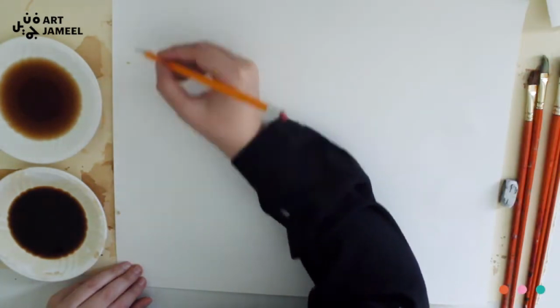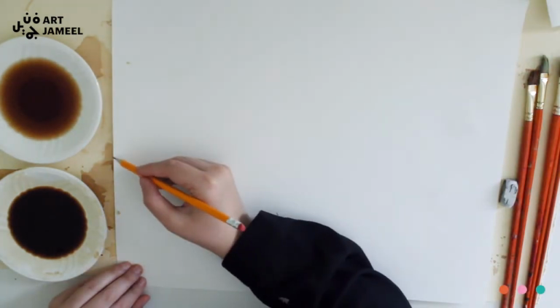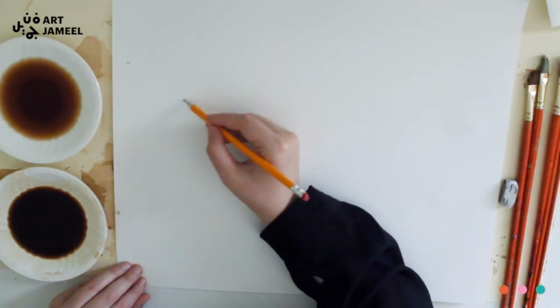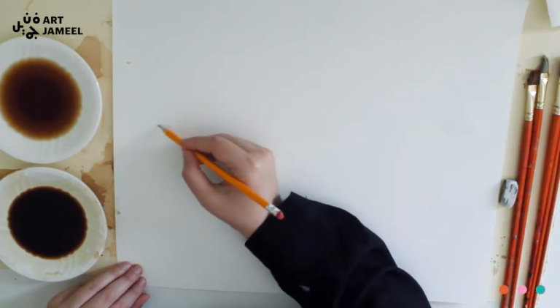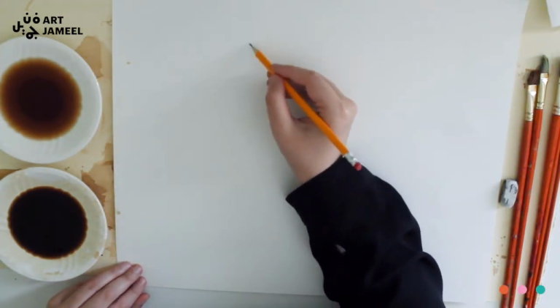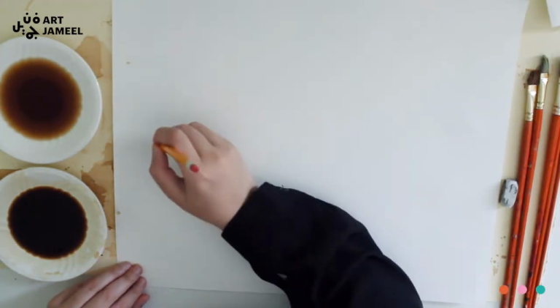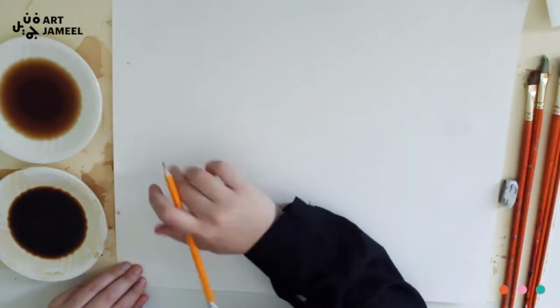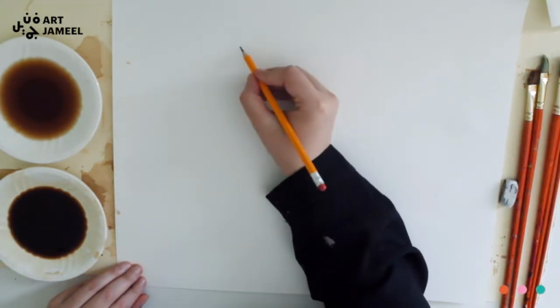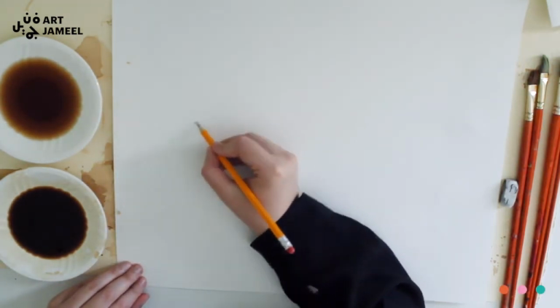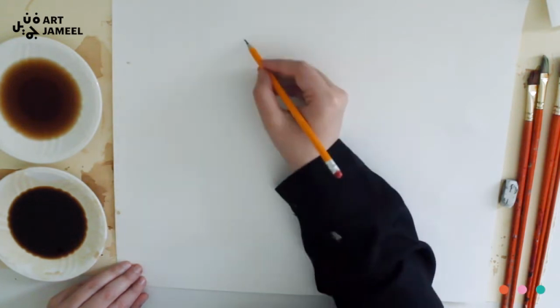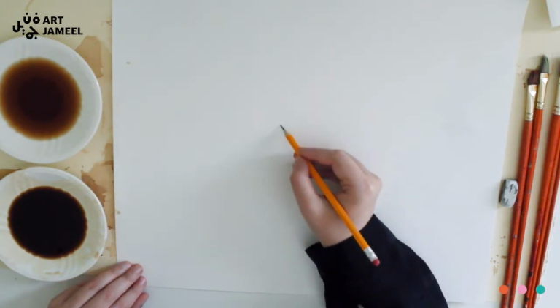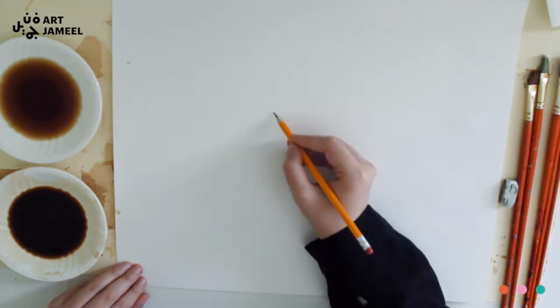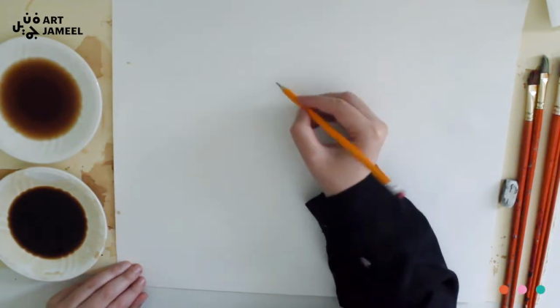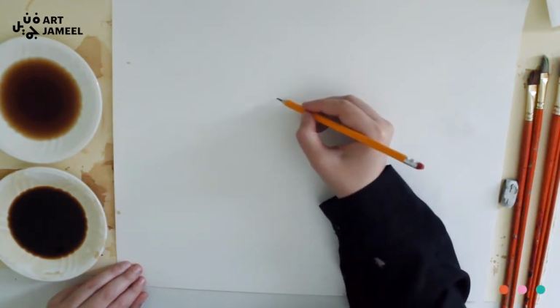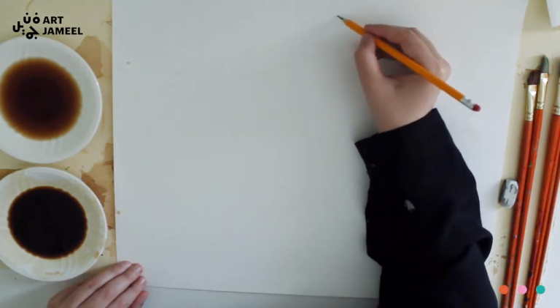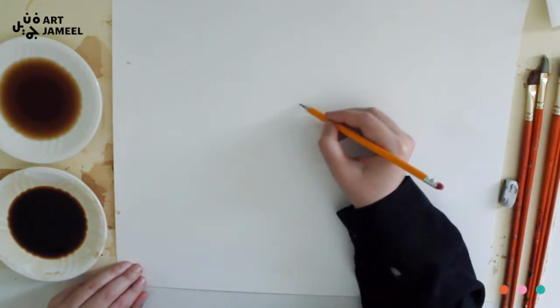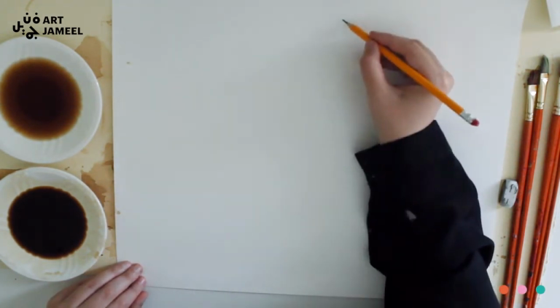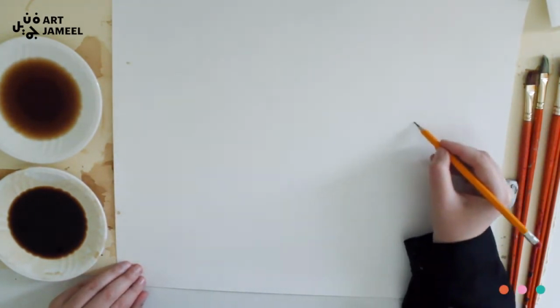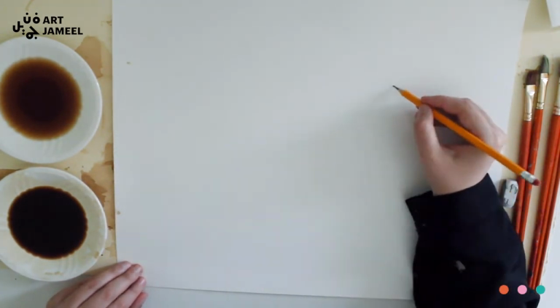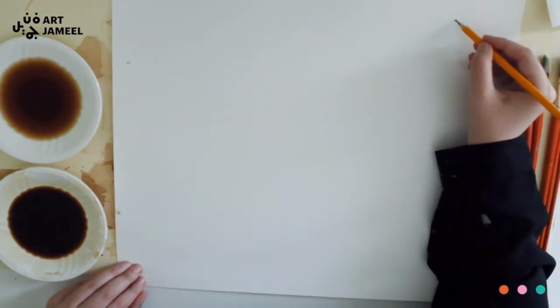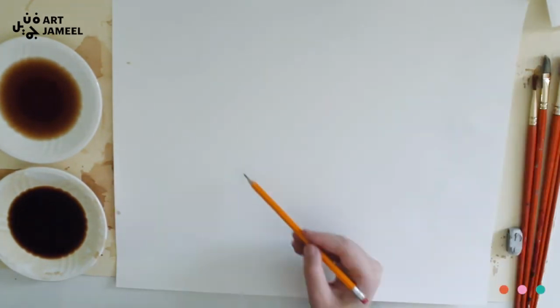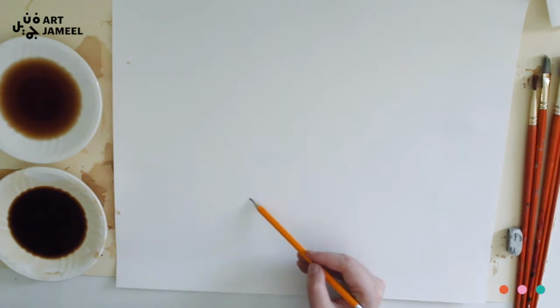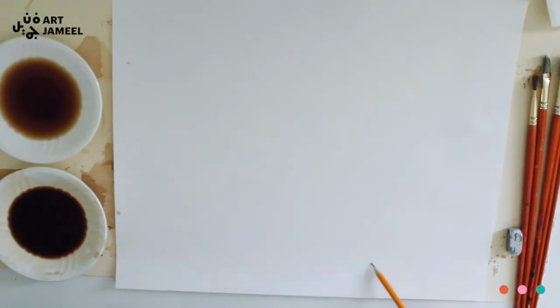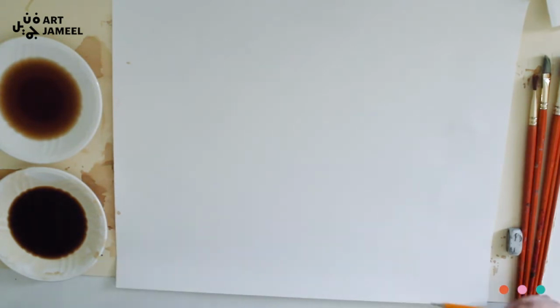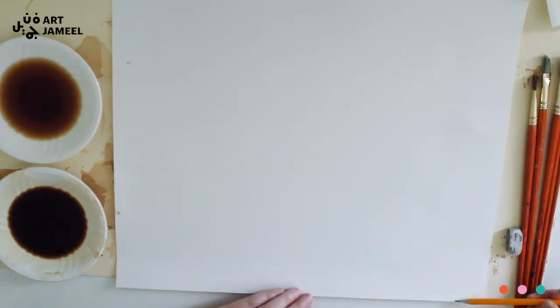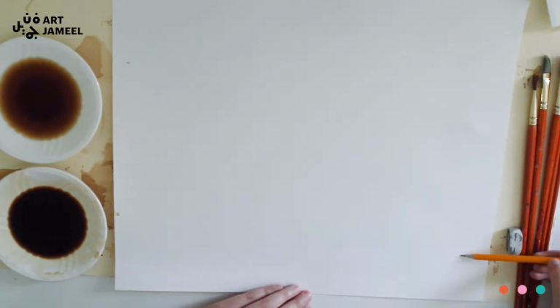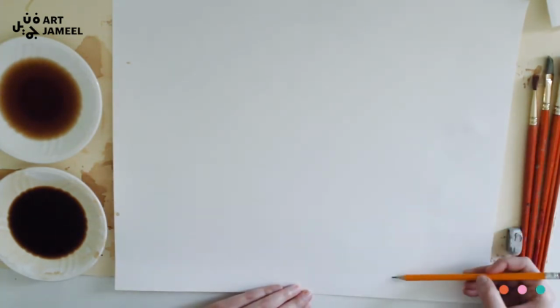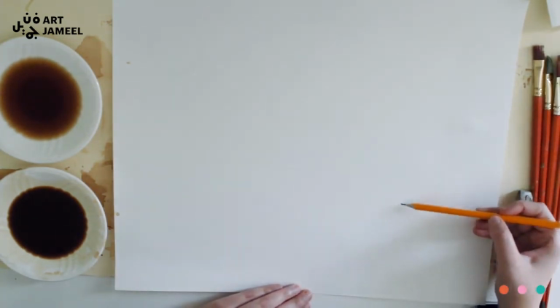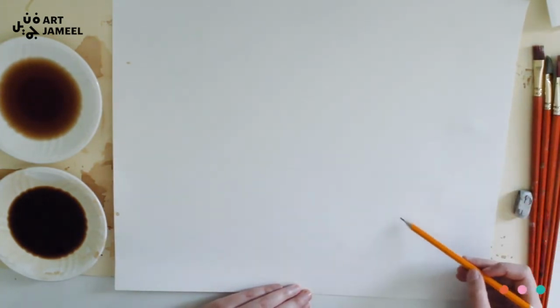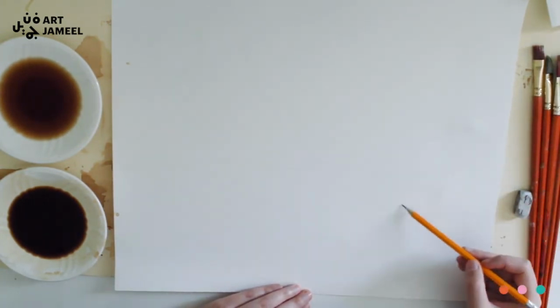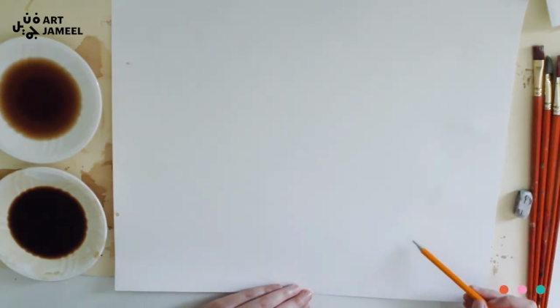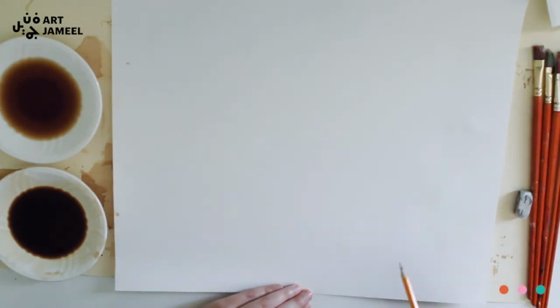The first thing we're doing is outlining our painting. For your drawing you can use a reference image if you want, or you can sketch from imagination. I'm drawing my landscape very lightly because I don't want any pencil marks to show.